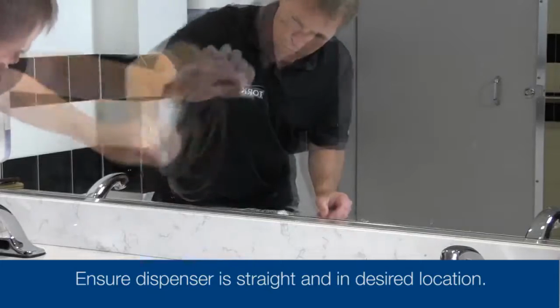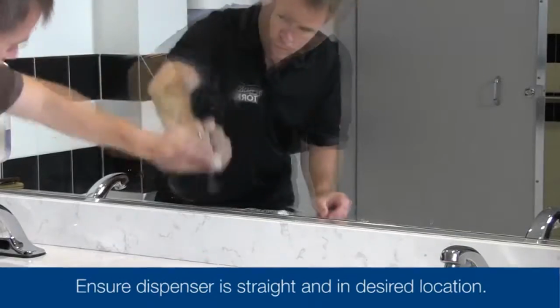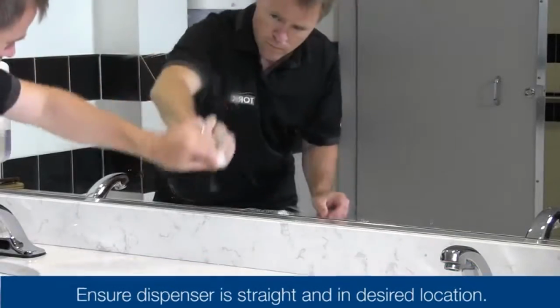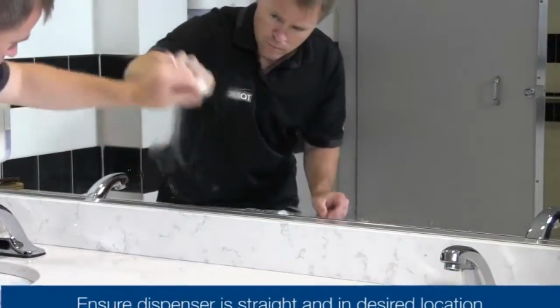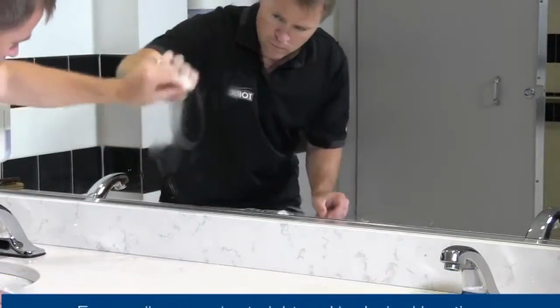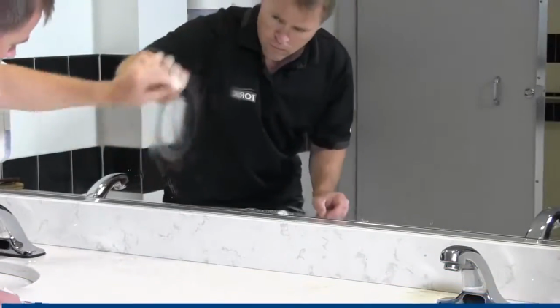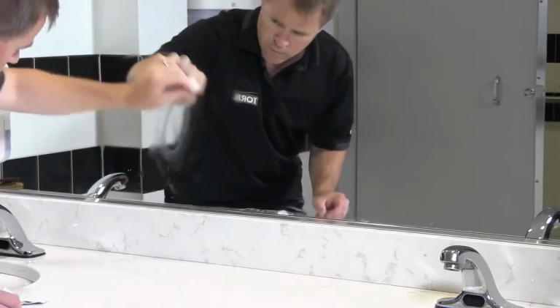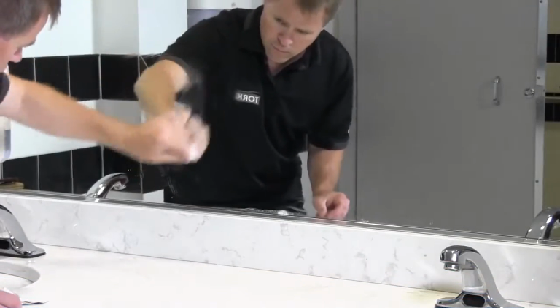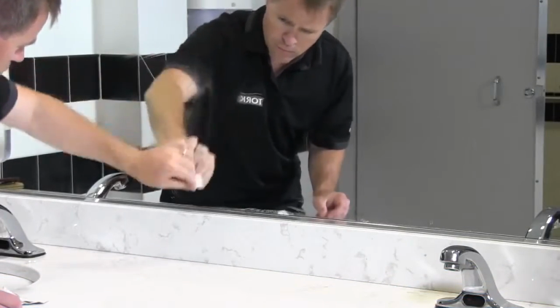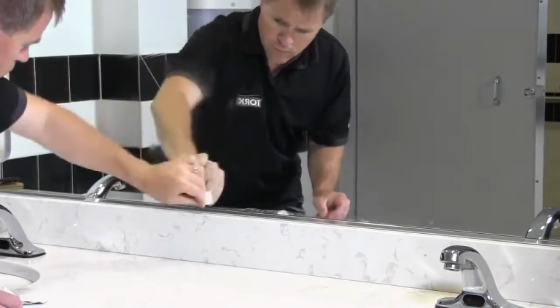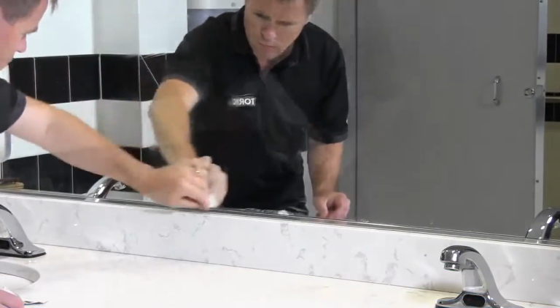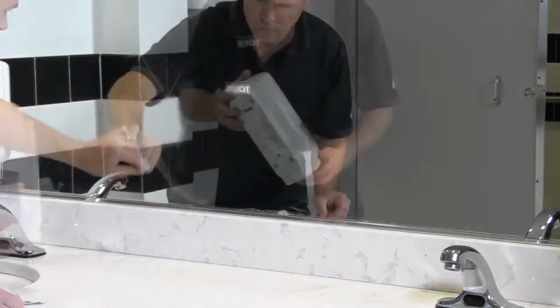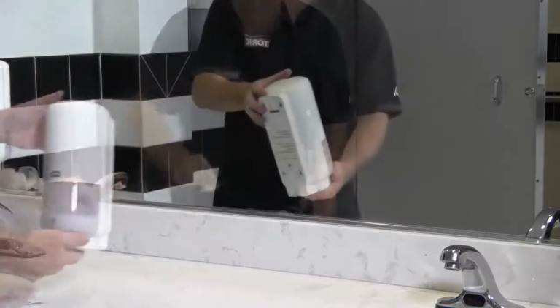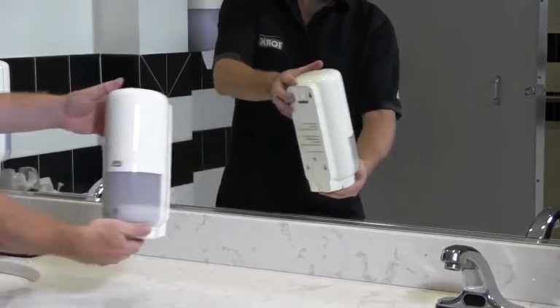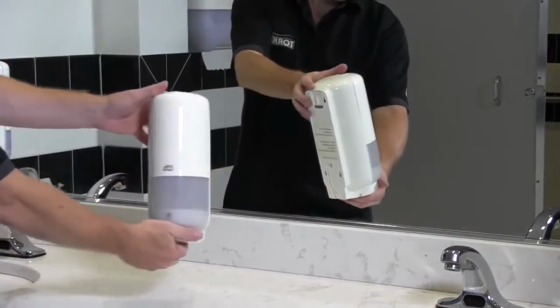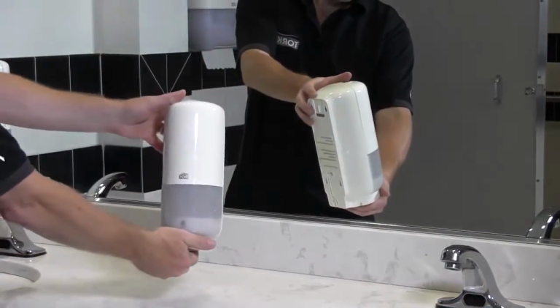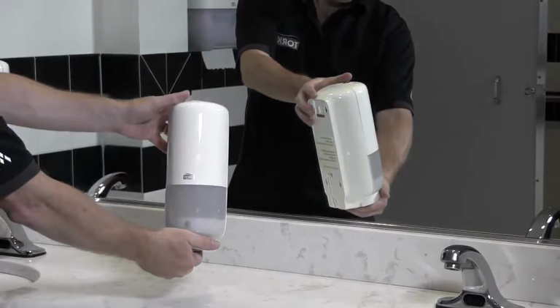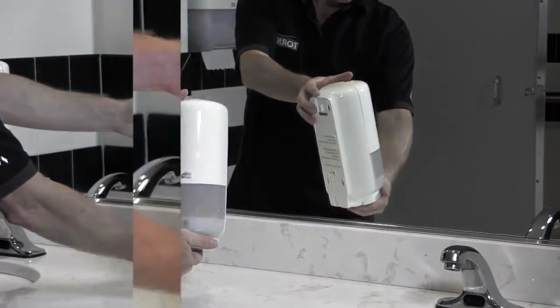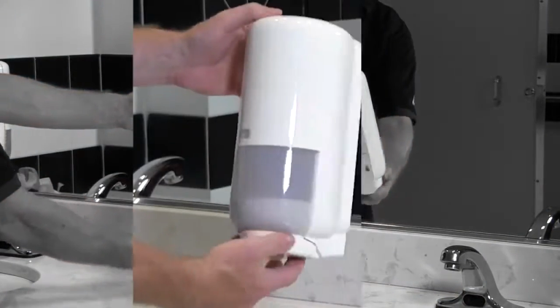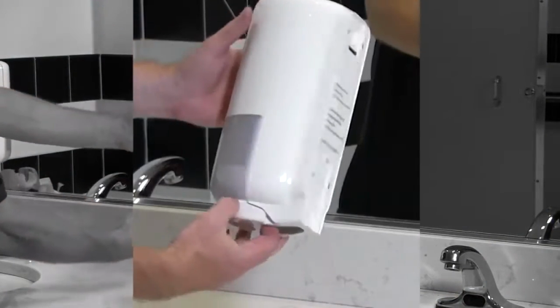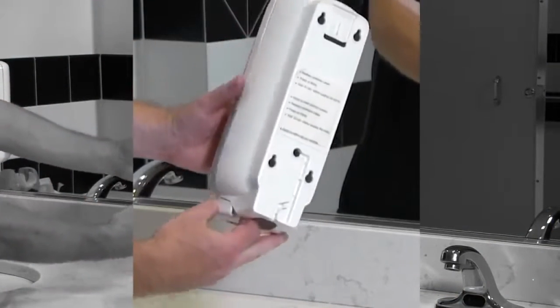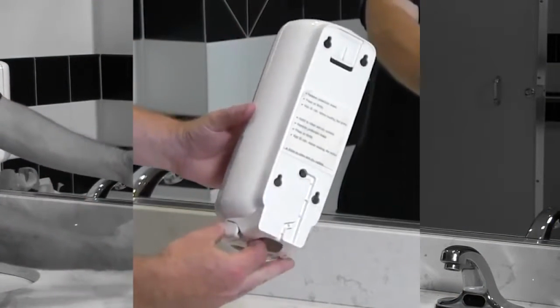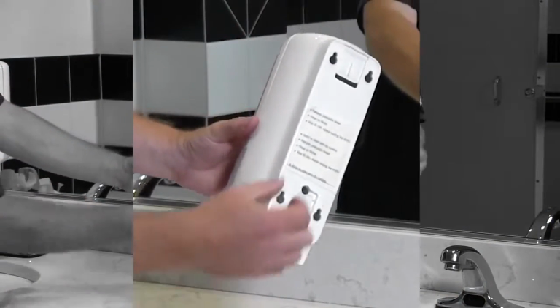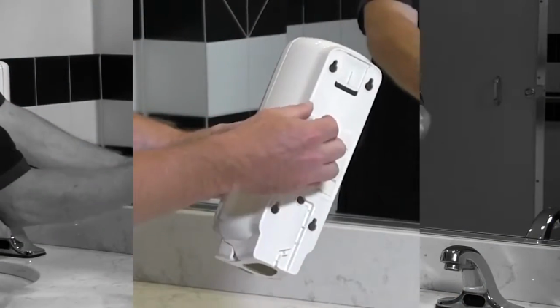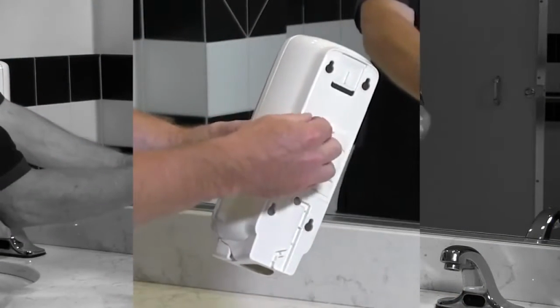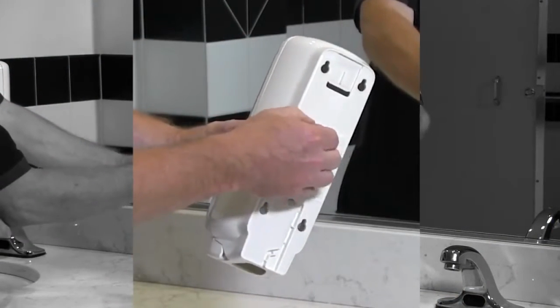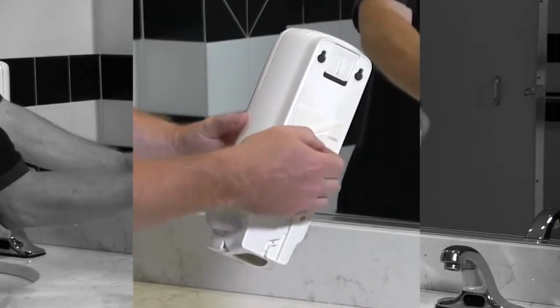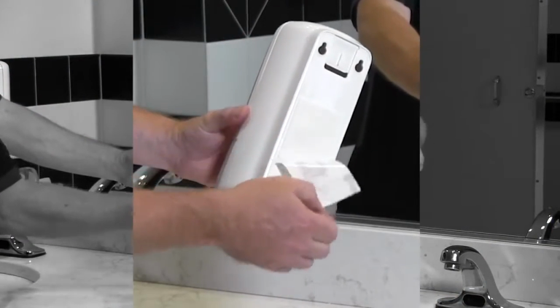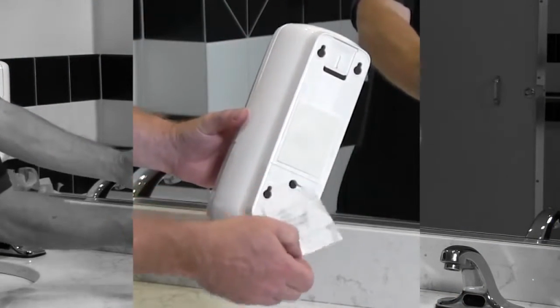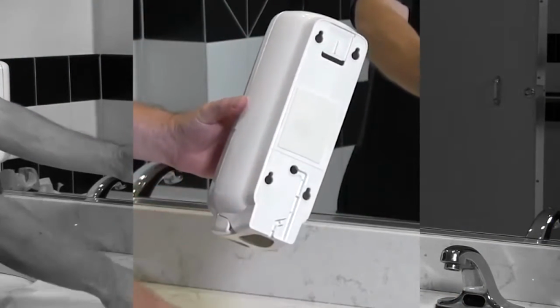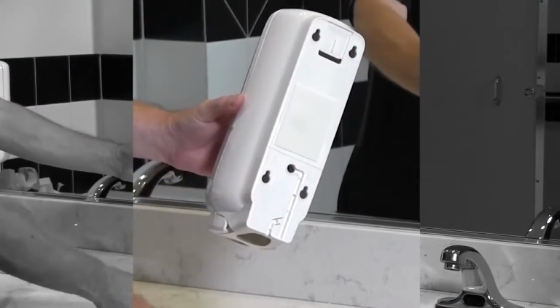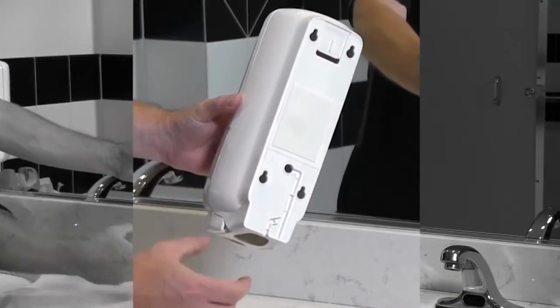Determine the proper location for the dispenser. Next, peel the protective paper from the back of the dispenser to reveal the adhesive and mount the dispenser to the surface.